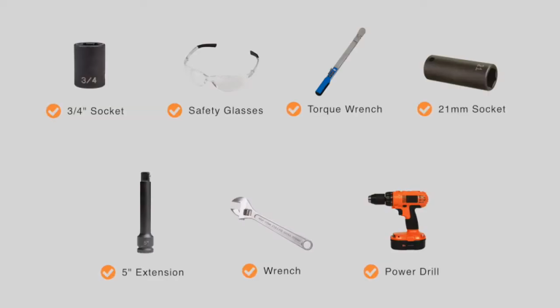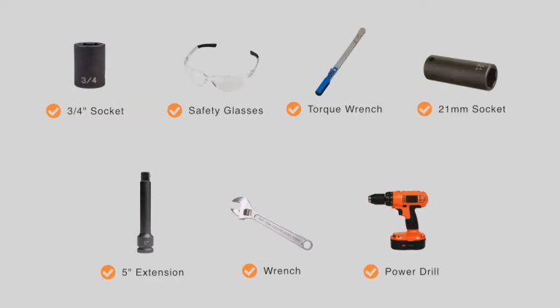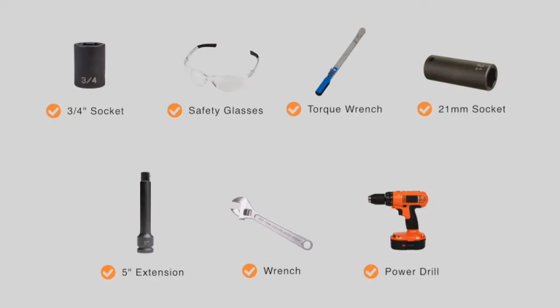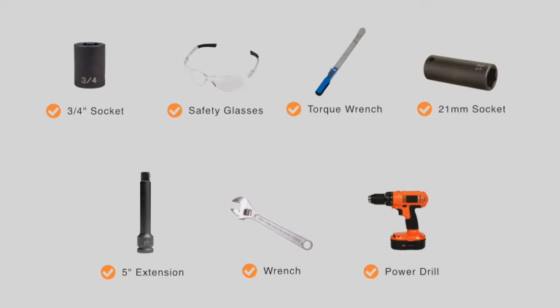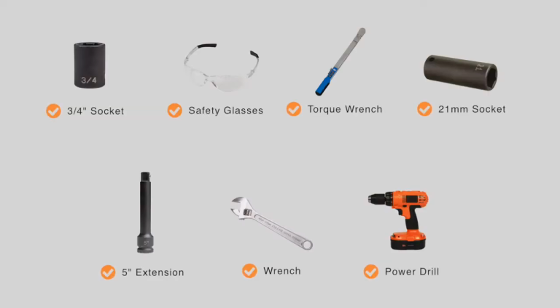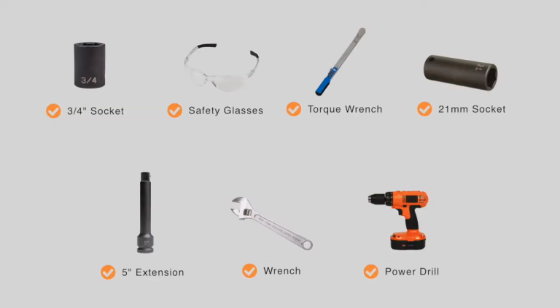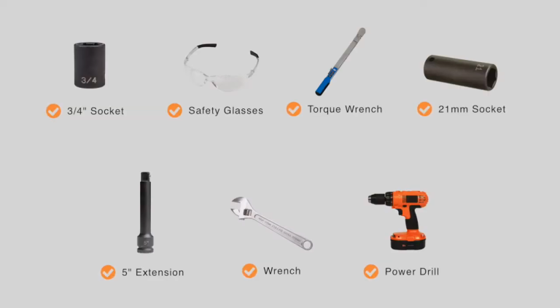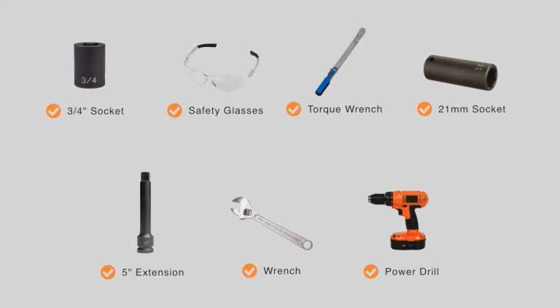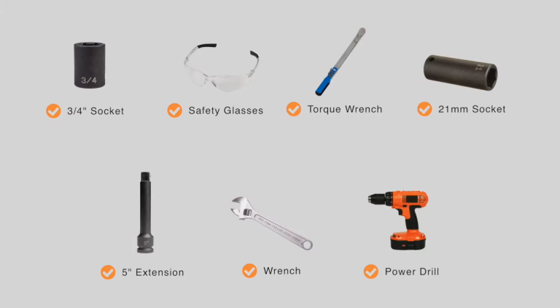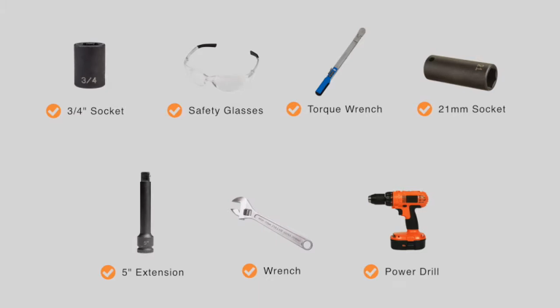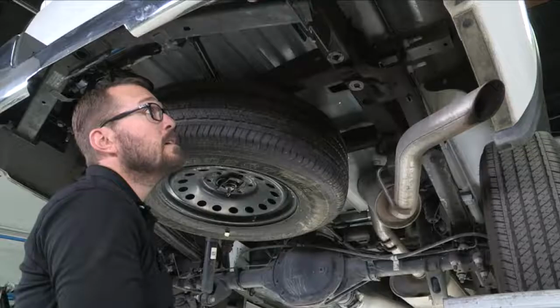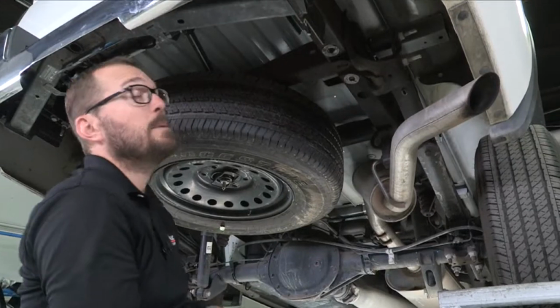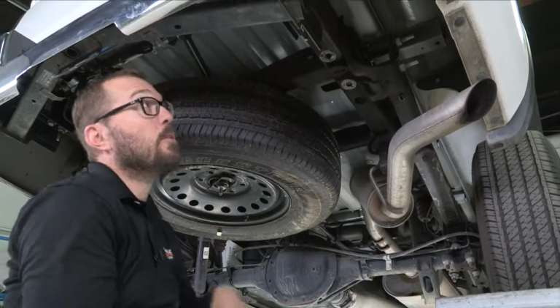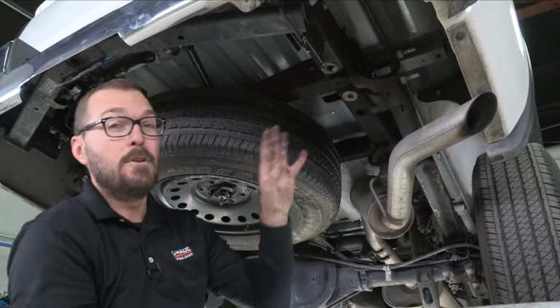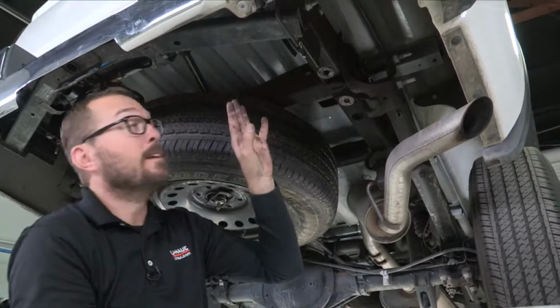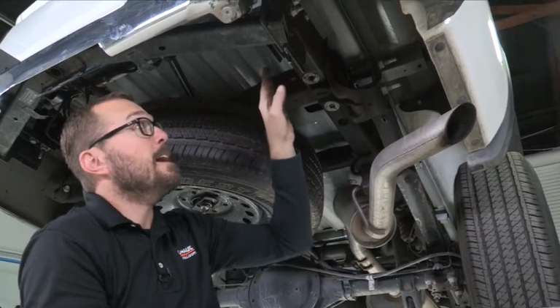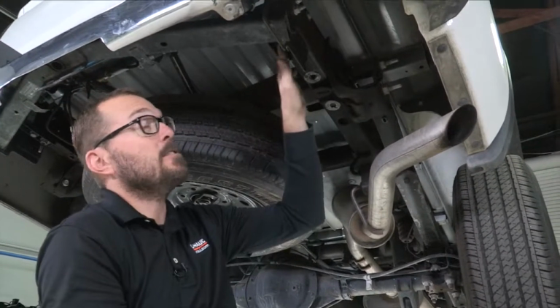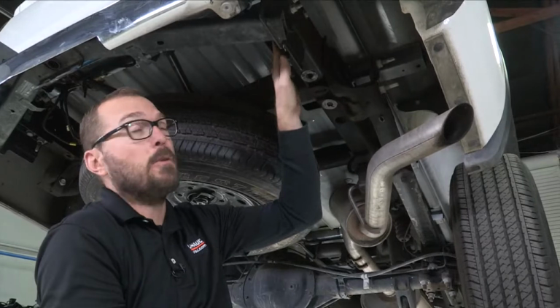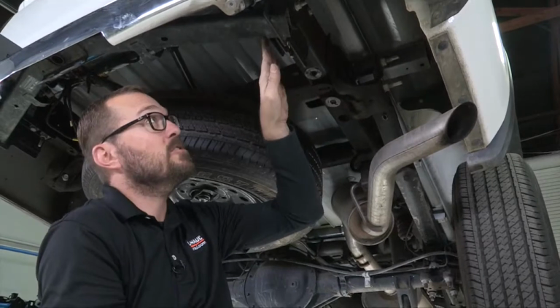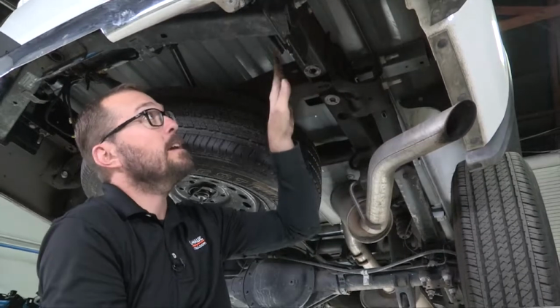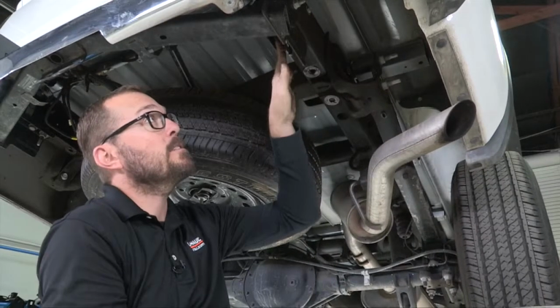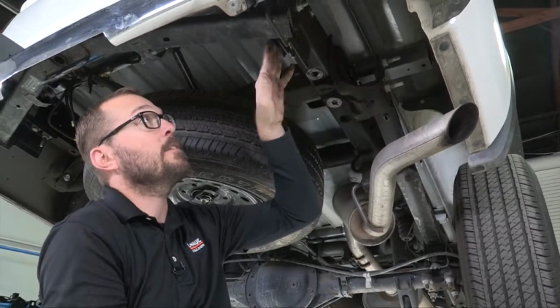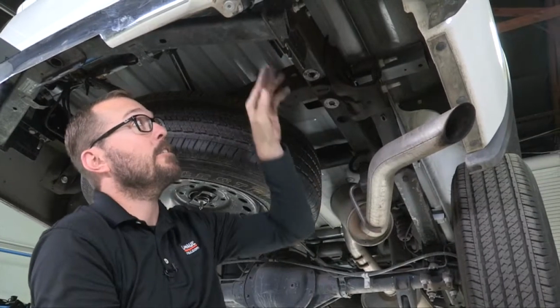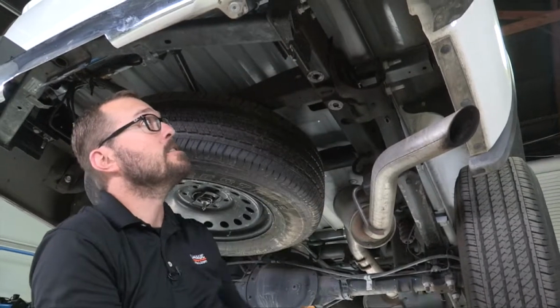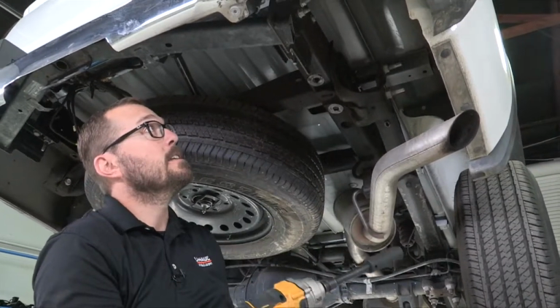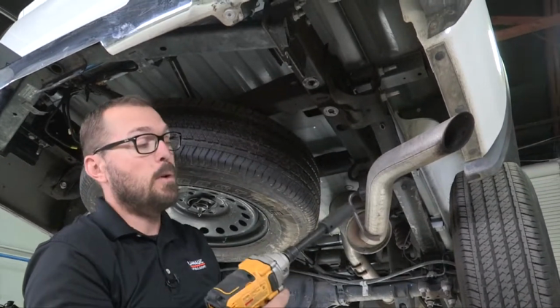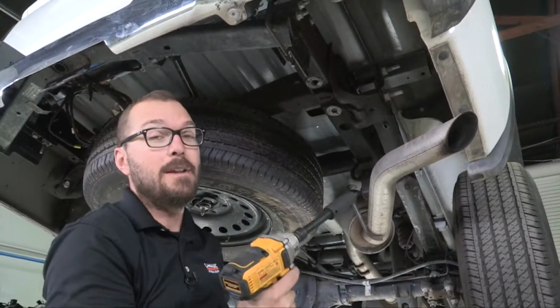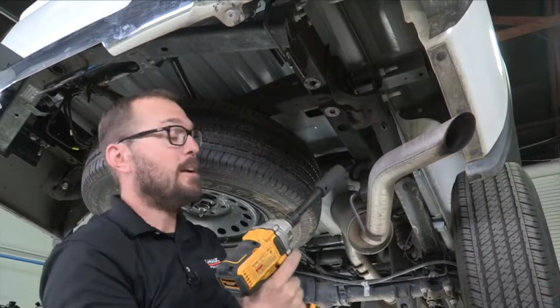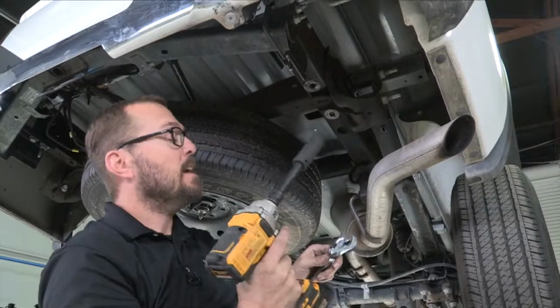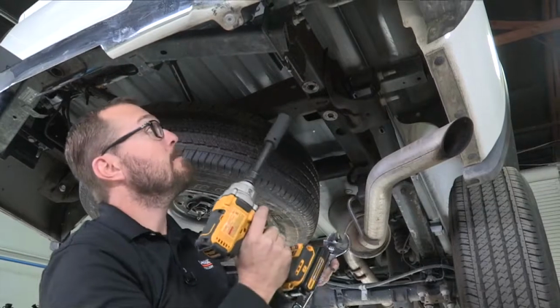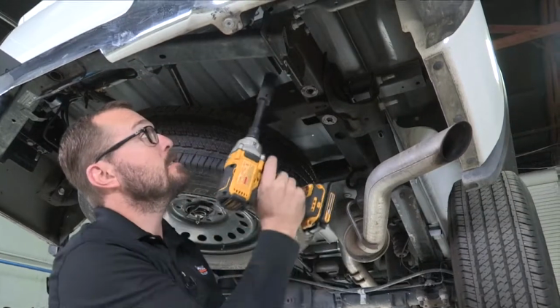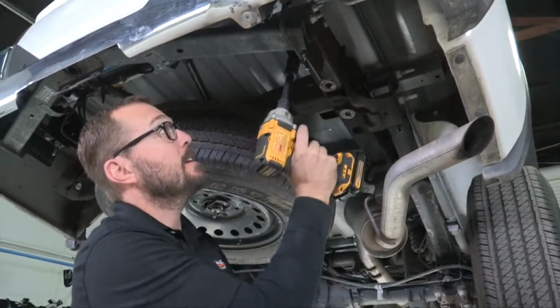You will need the tools seen here to complete this installation. To begin, we're going to remove the factory installed hardware that's just behind the cross tube on the factory hitch. It's a 21-millimeter socket and a wrench that's going to get it done.